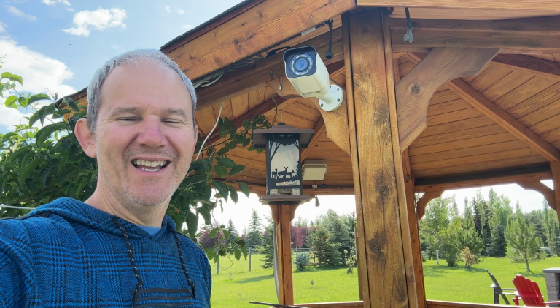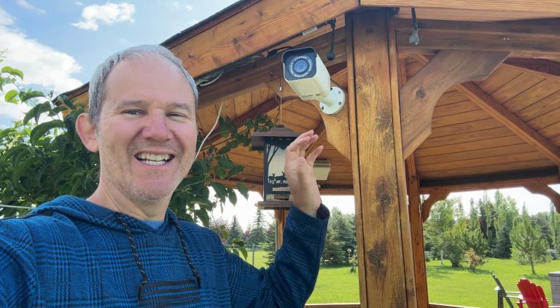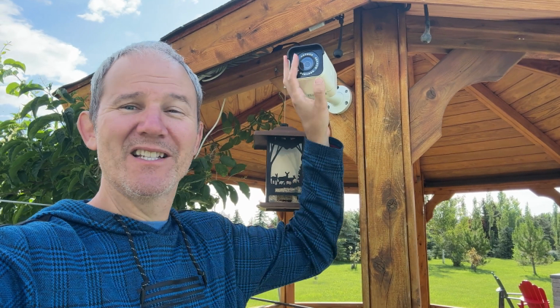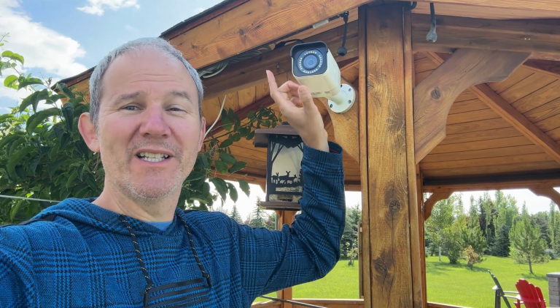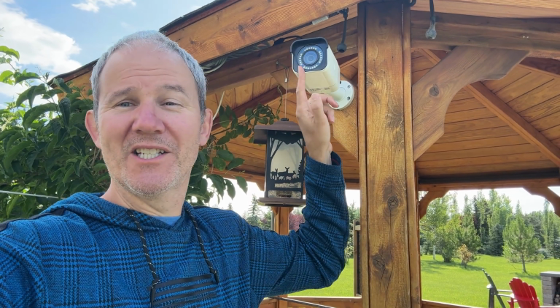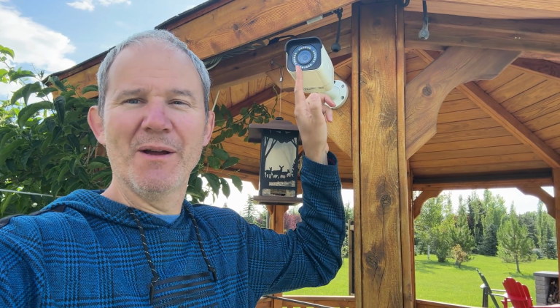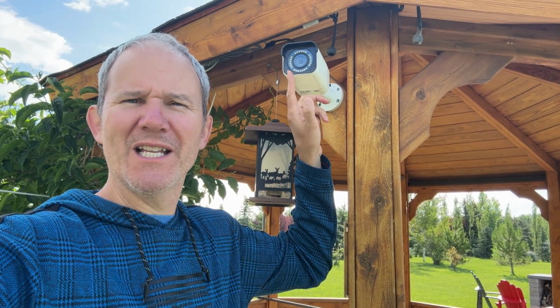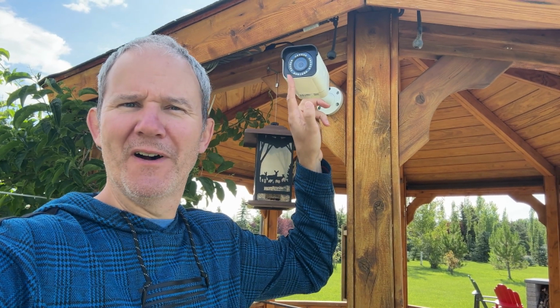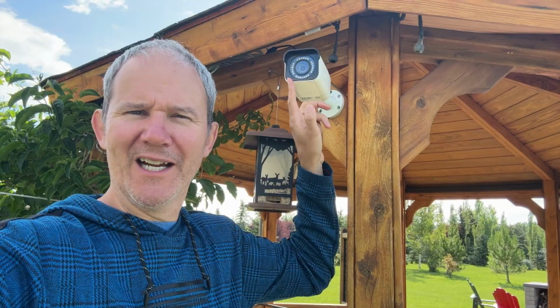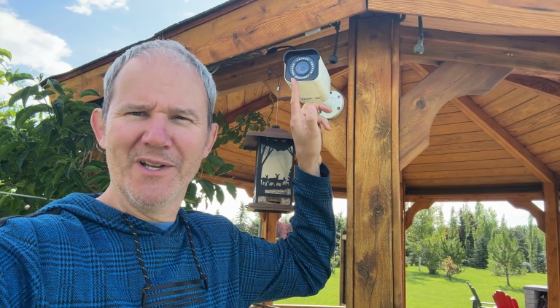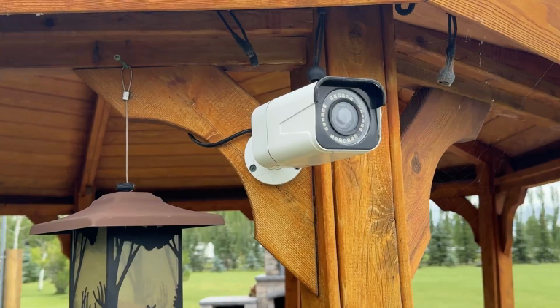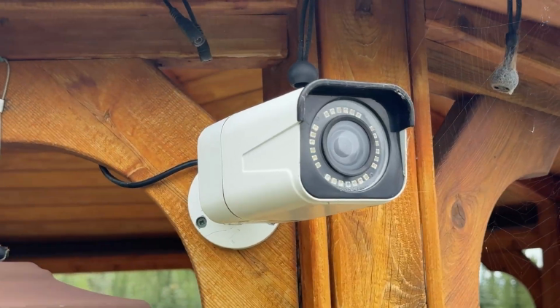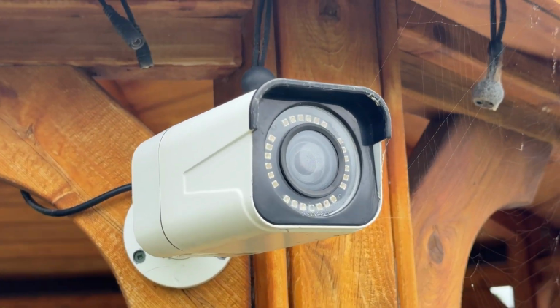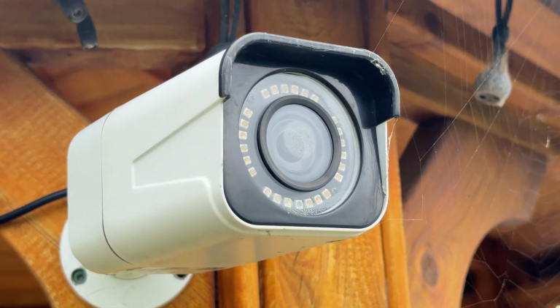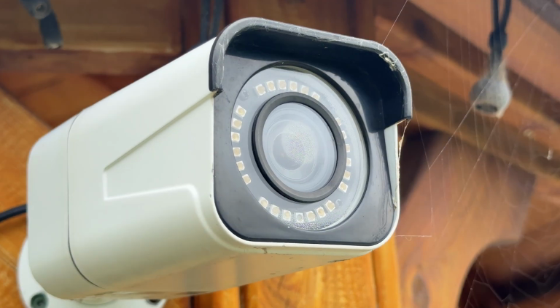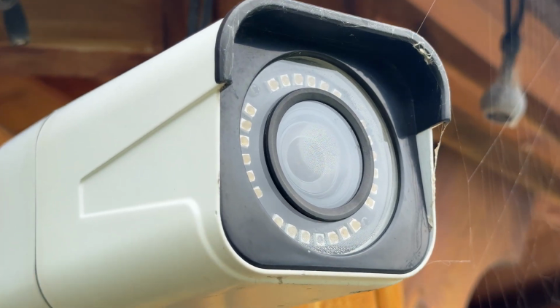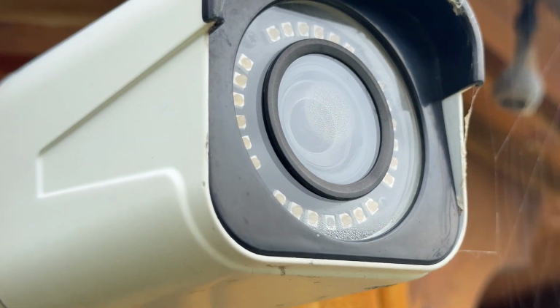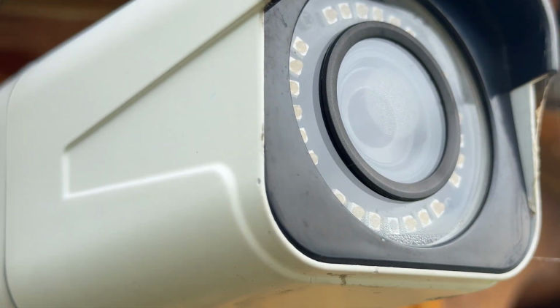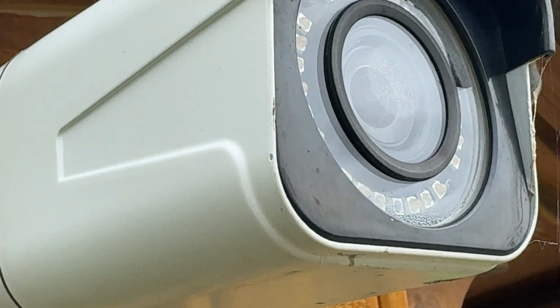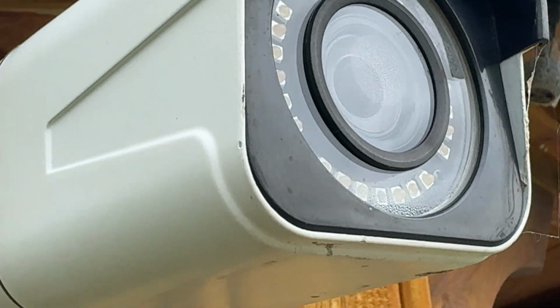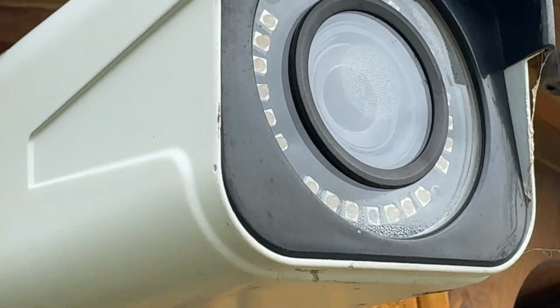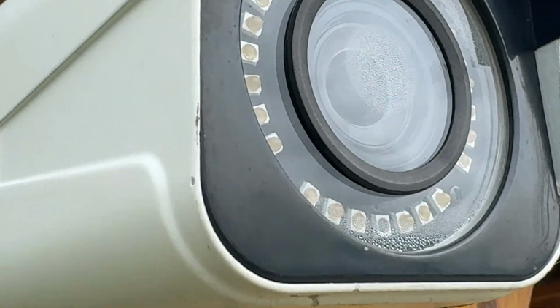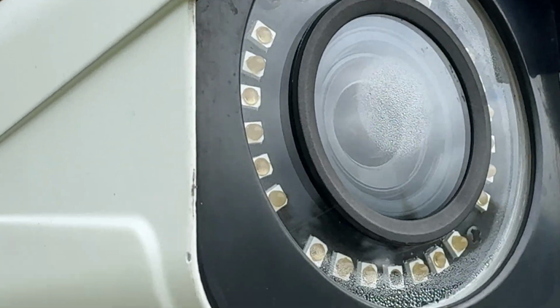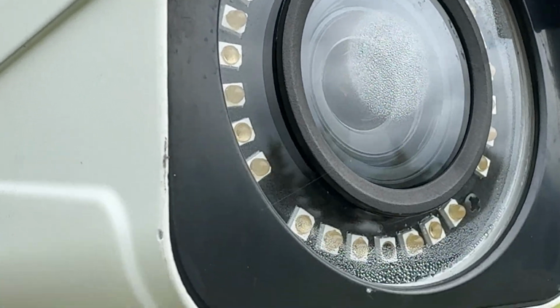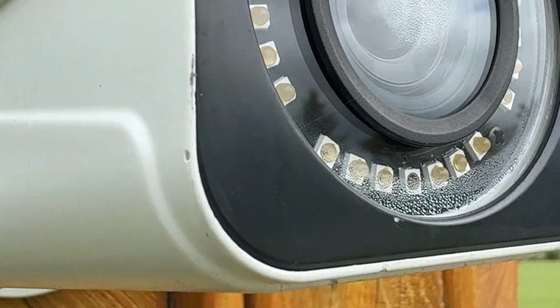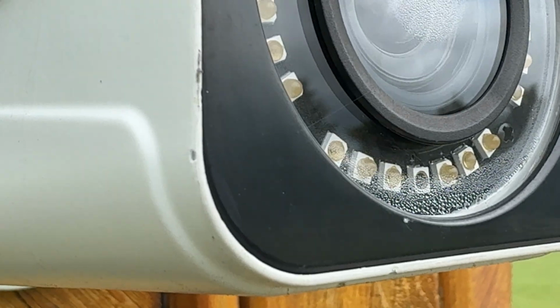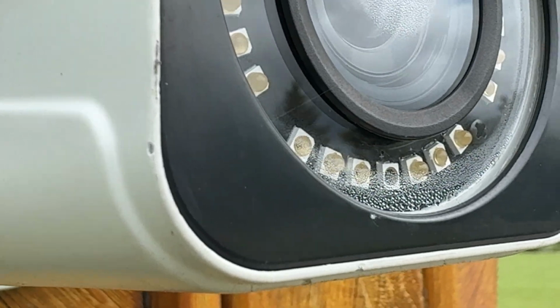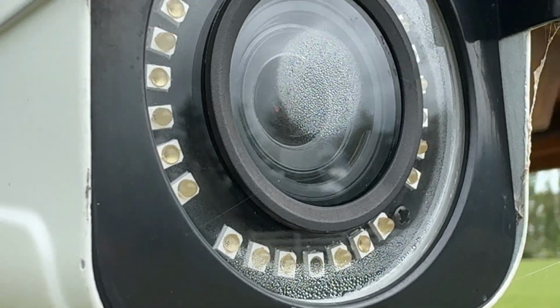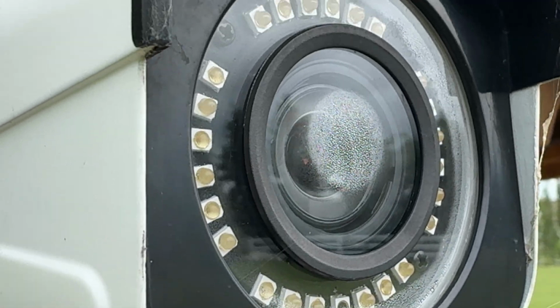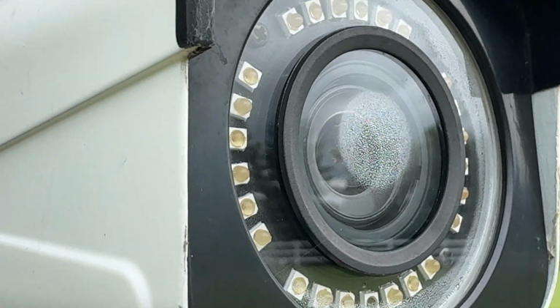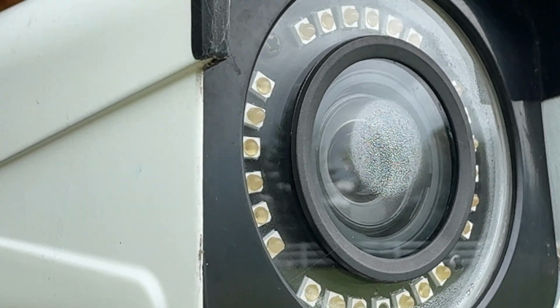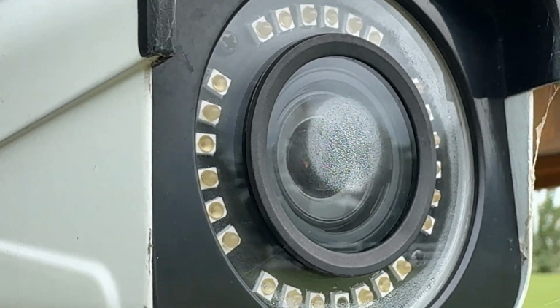Hey guys, I recently noticed that this six-year-old camera has been fogging up. There's some condensation forming right around the lens and the IR lights, and it's especially noticeable in mornings and evenings when there are large outdoor temperature fluctuations.